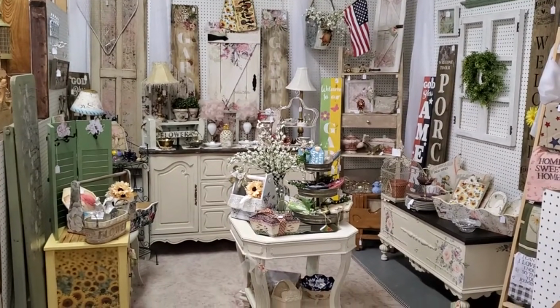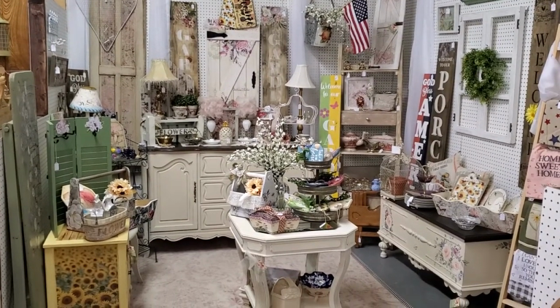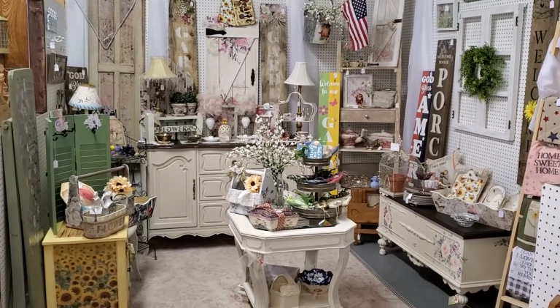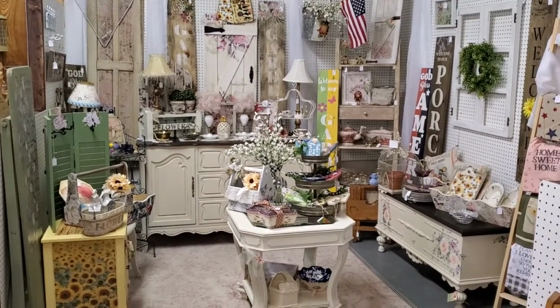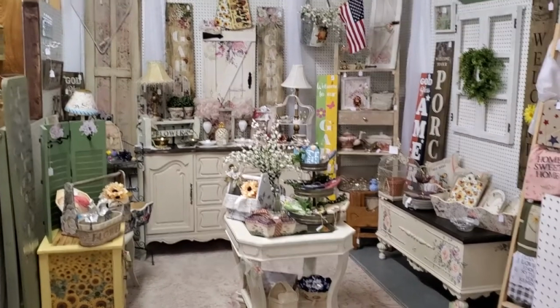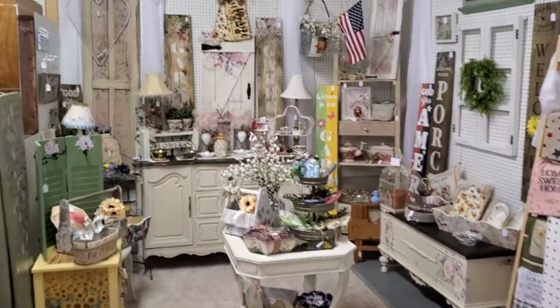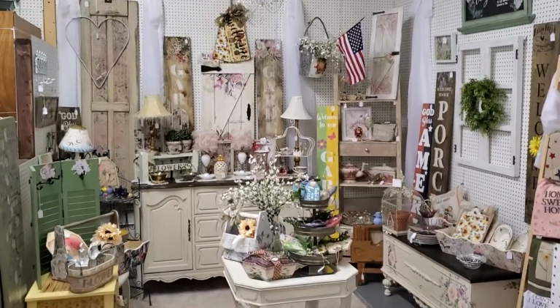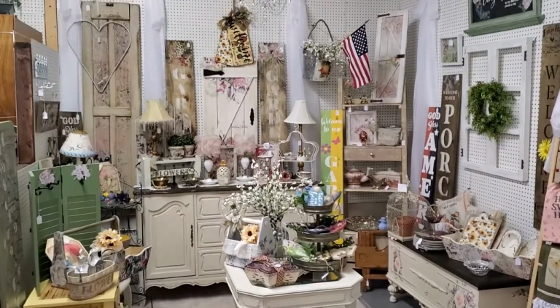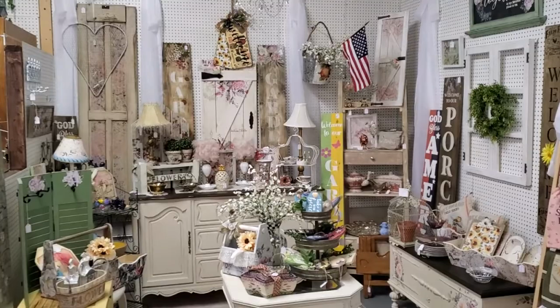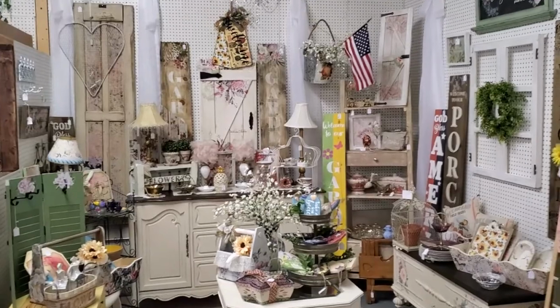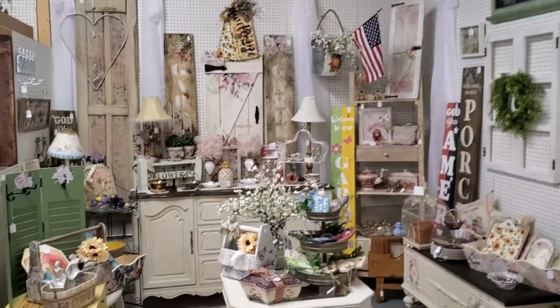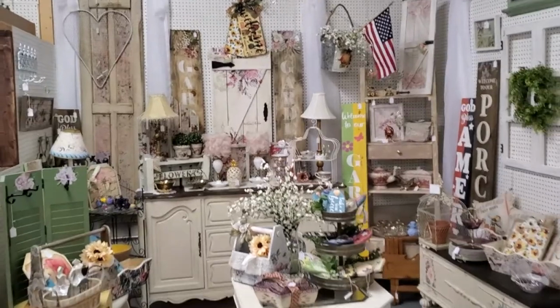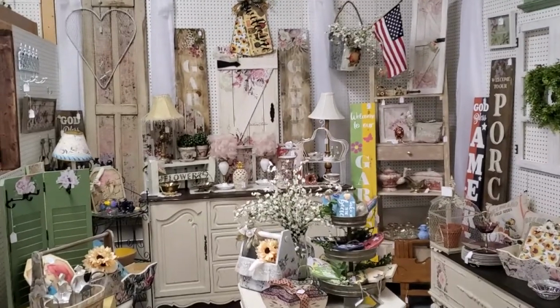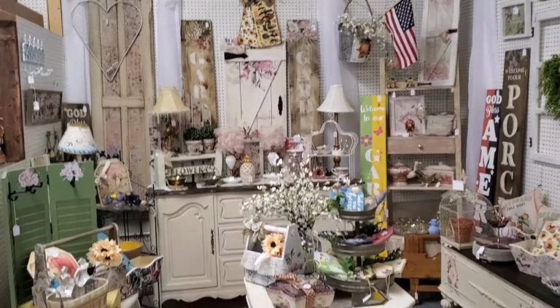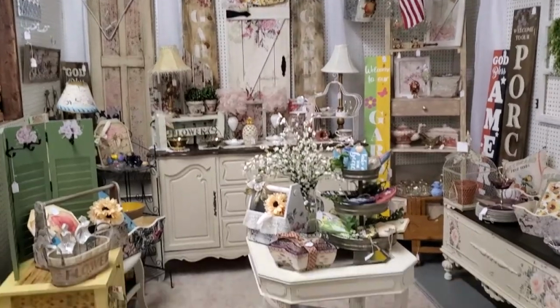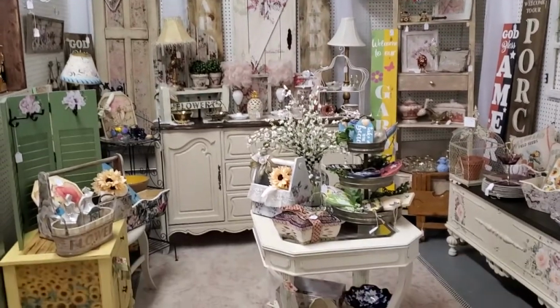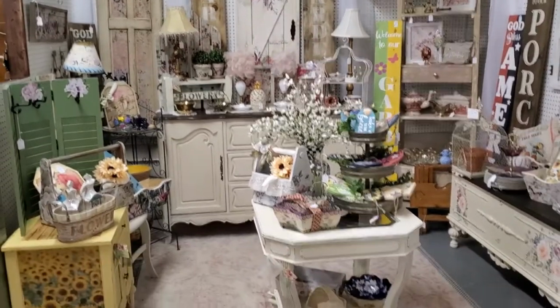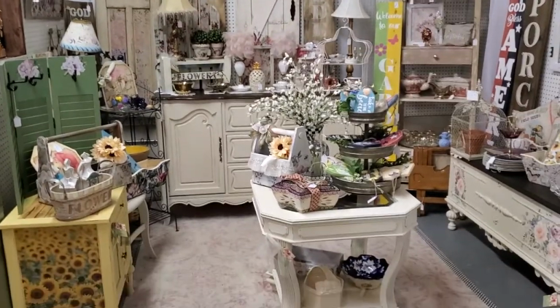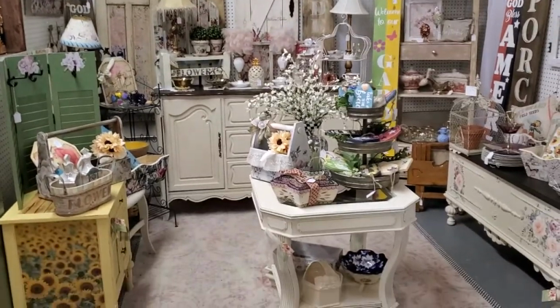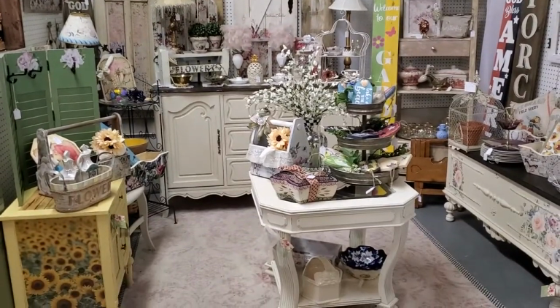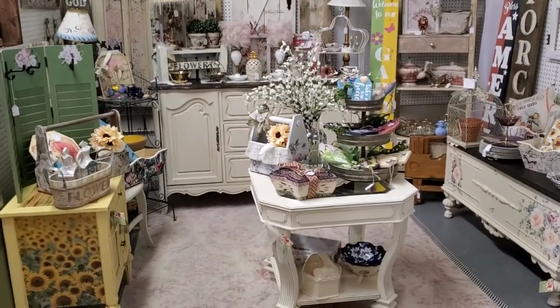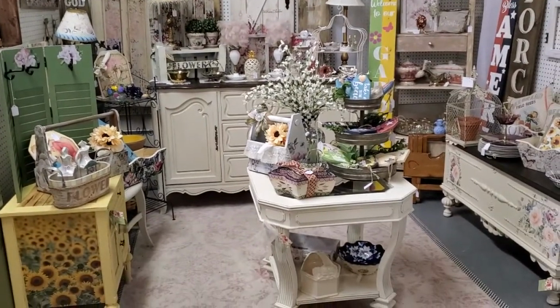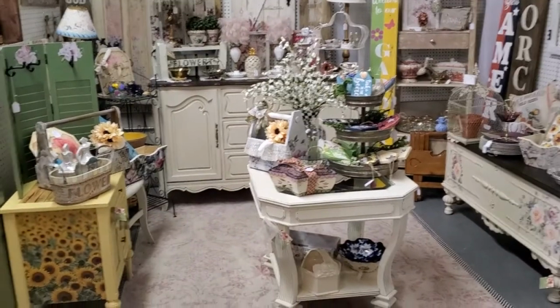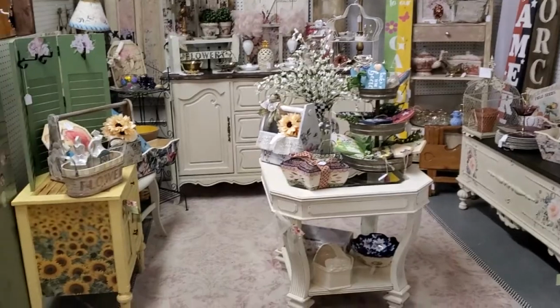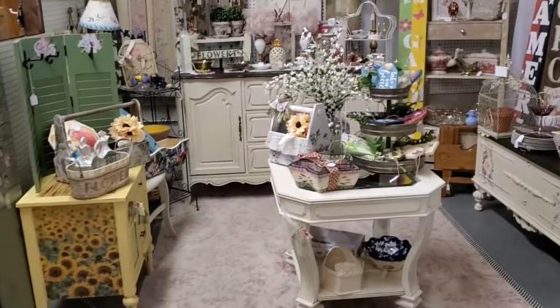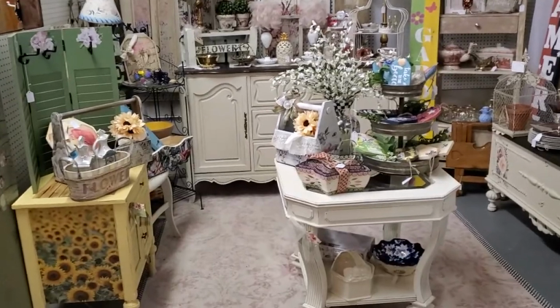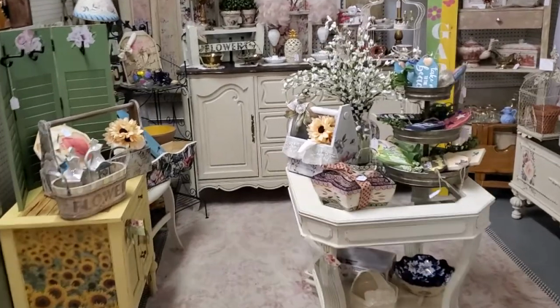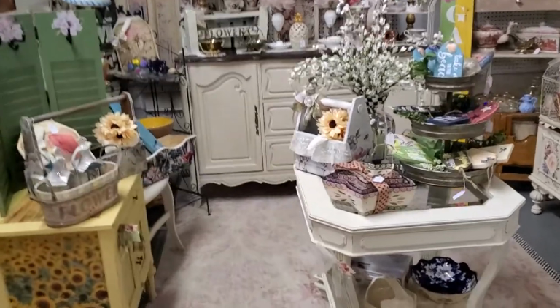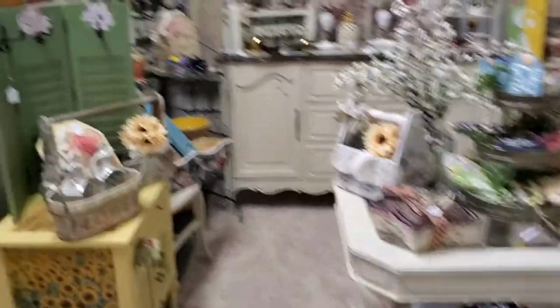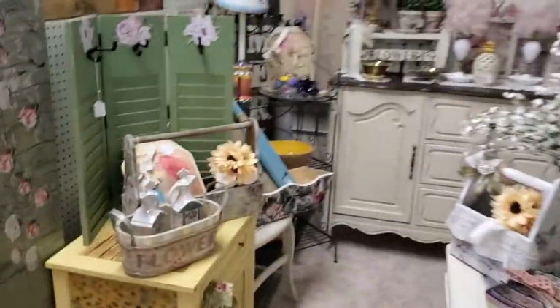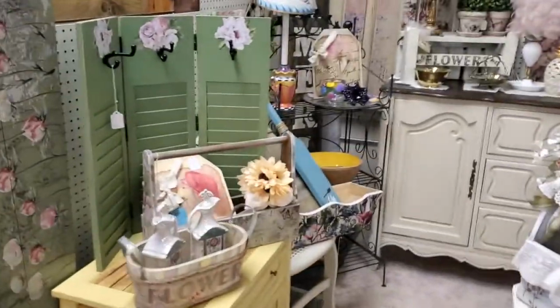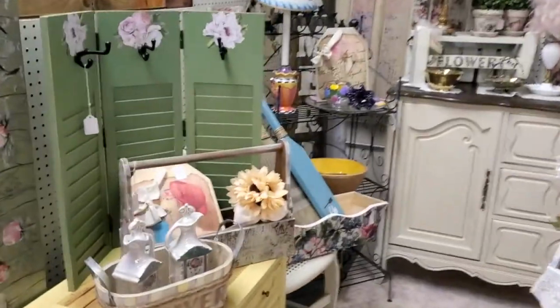Good evening and welcome to Grey Barn Antiques. Tonight we are going to visit with Yesterday's Tomorrows, Norman's Knickknacks, and Country Road. So let's get started.